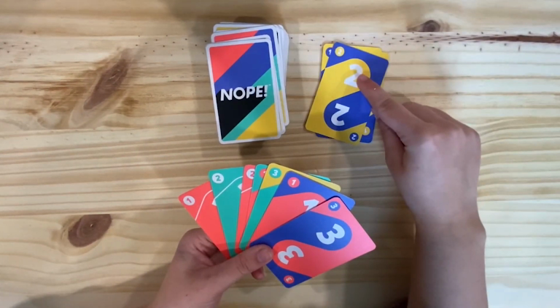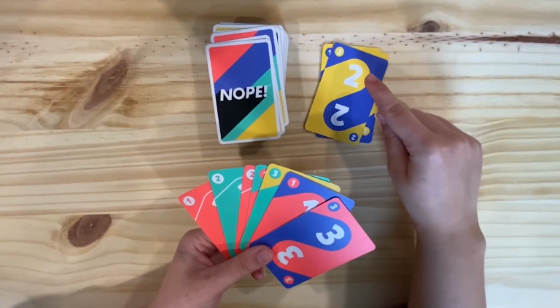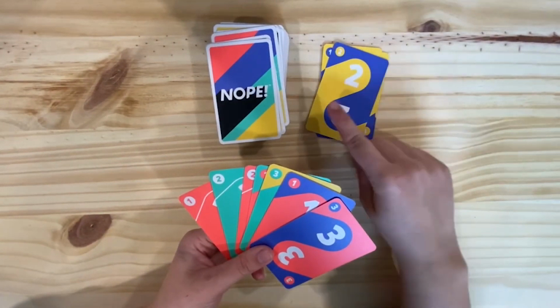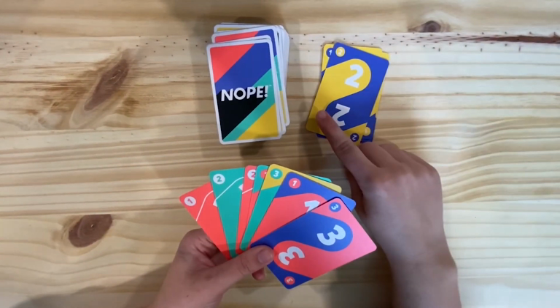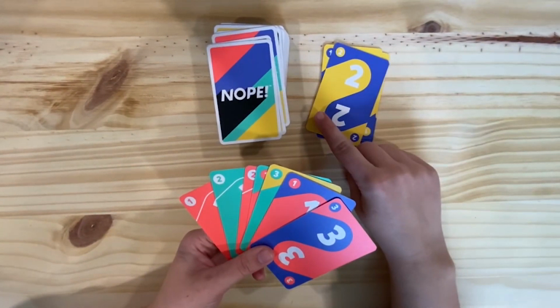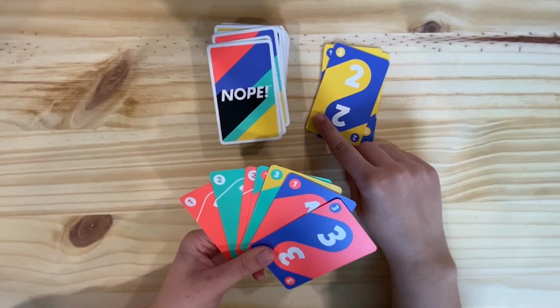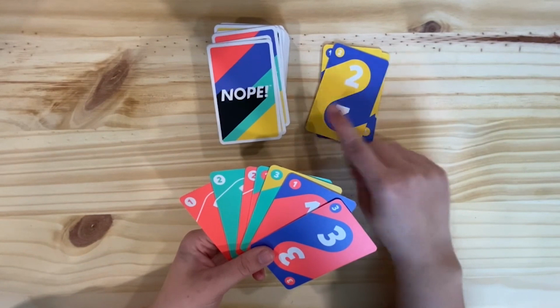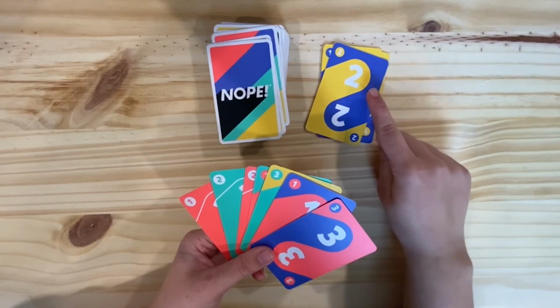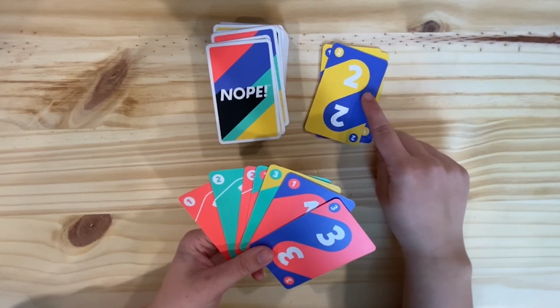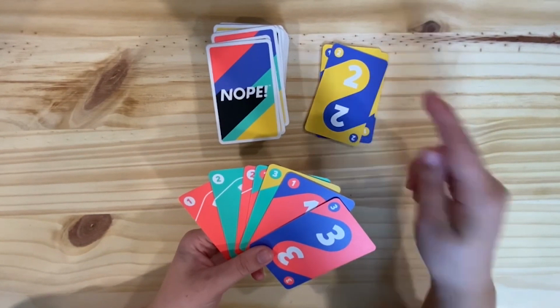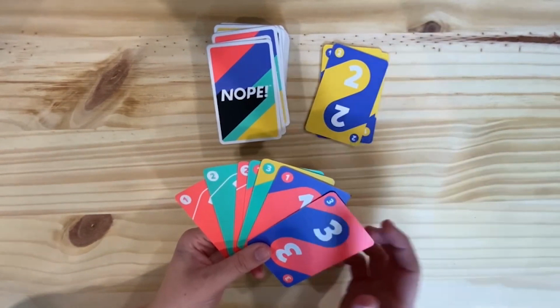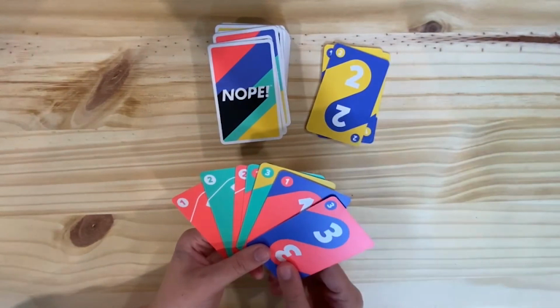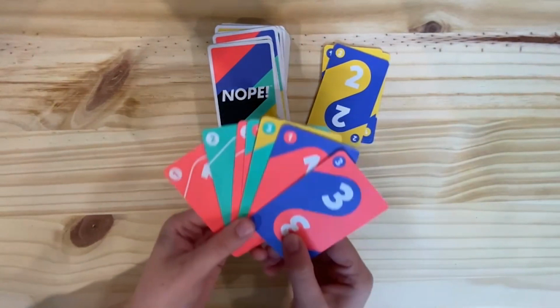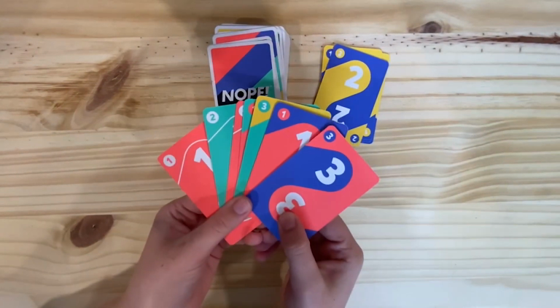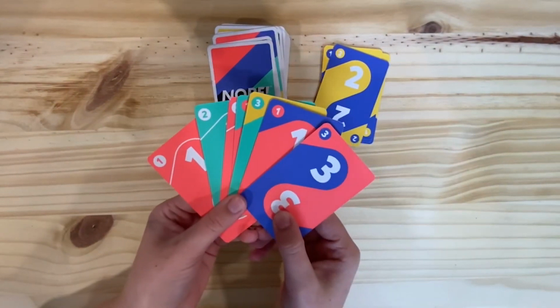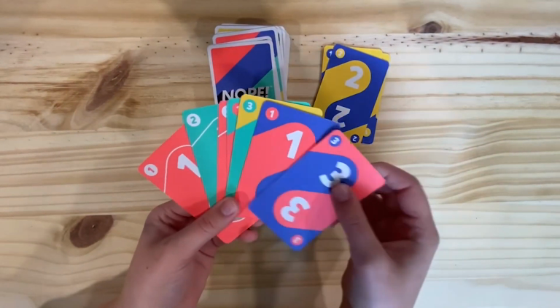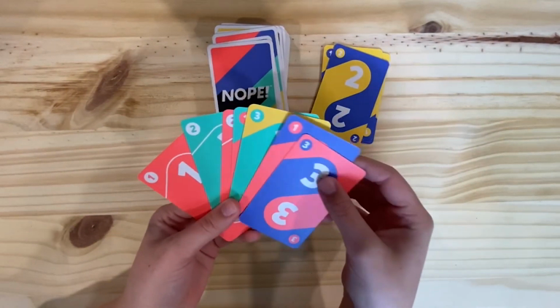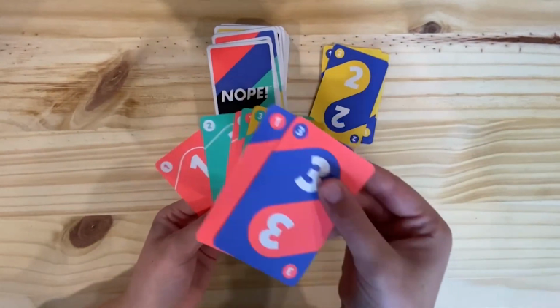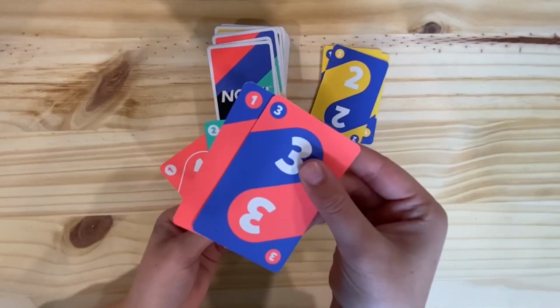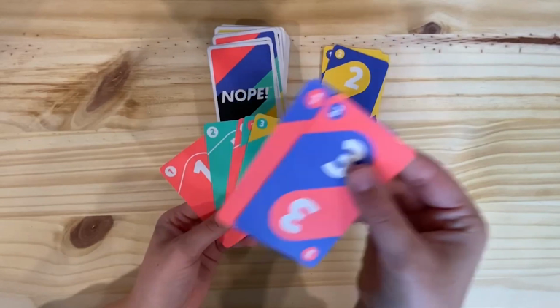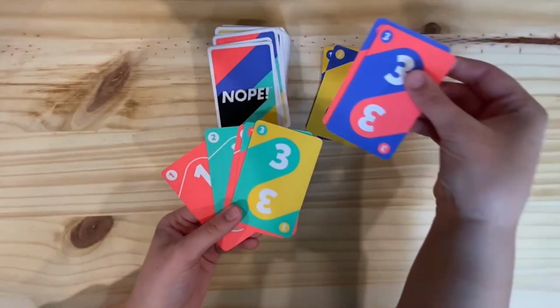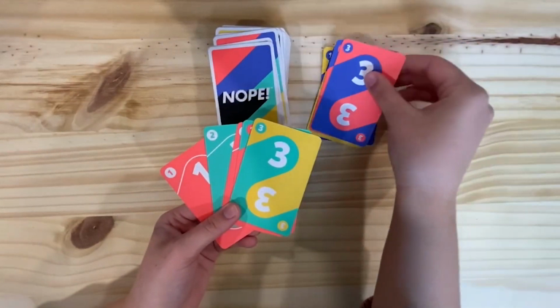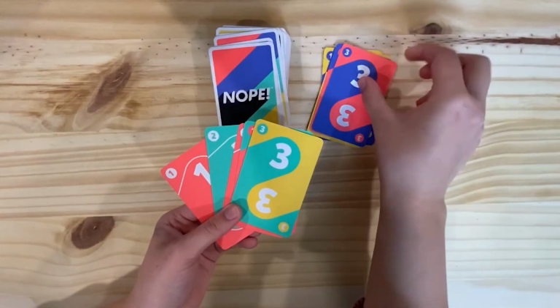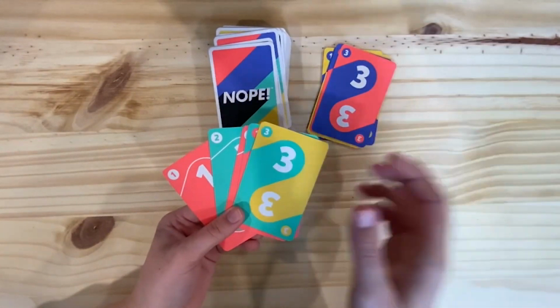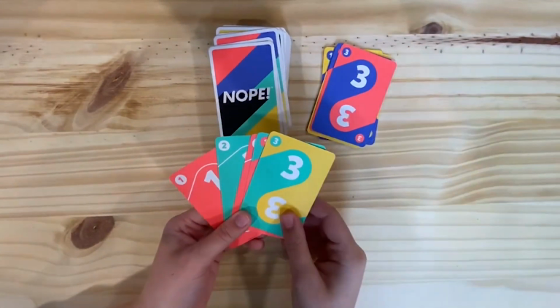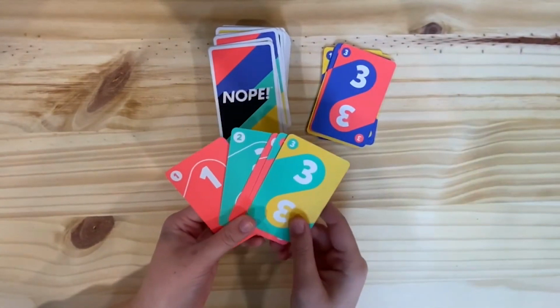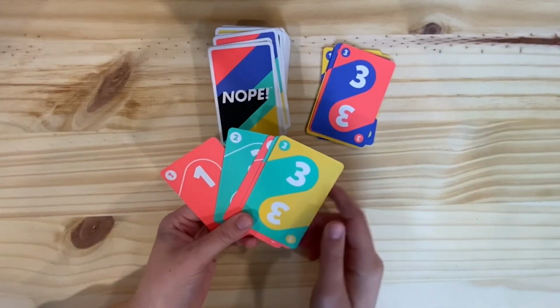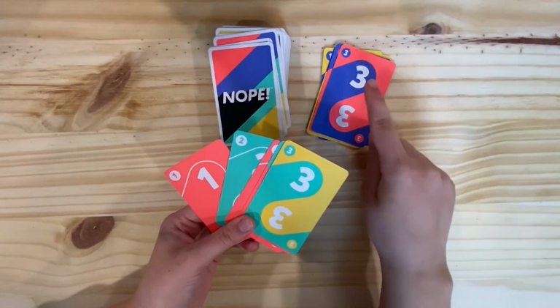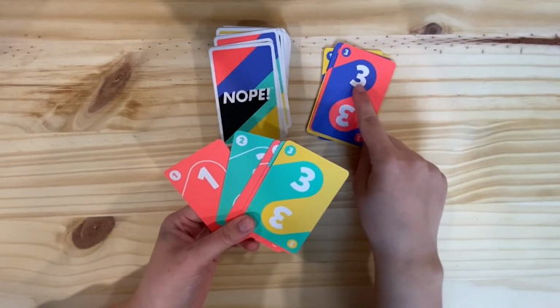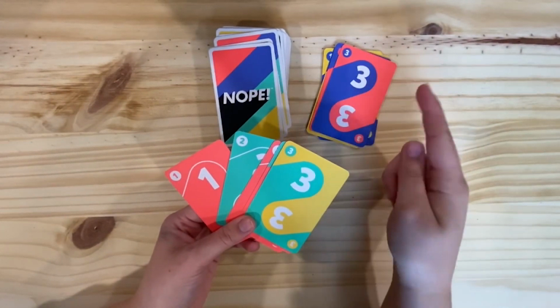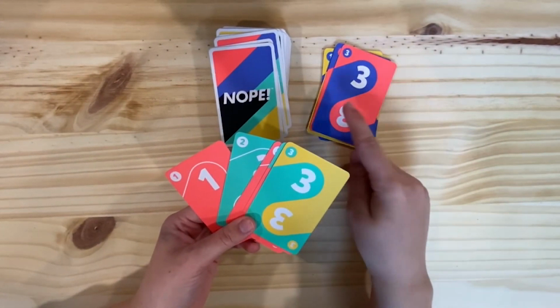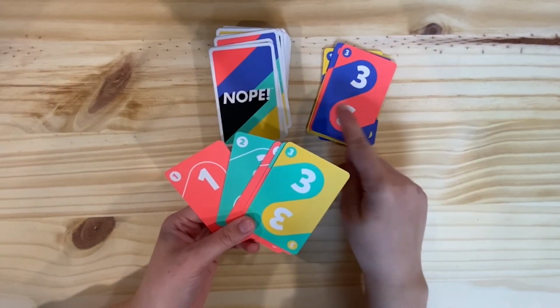So I either have to get rid of two cards with yellow or two cards with blue. I look at my hand and yes, I've got two cards with blue. So I would discard these and then the next person would have to get rid of three cards of either blue or red.